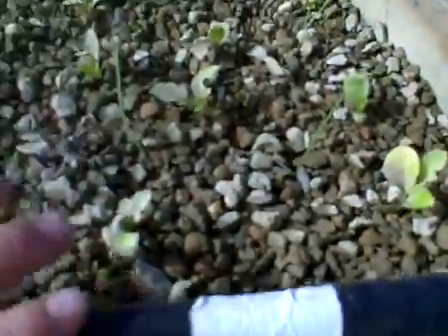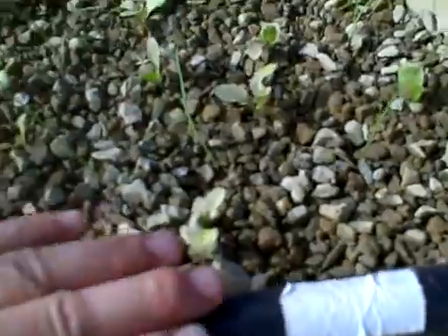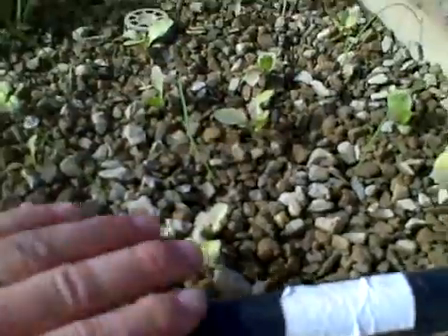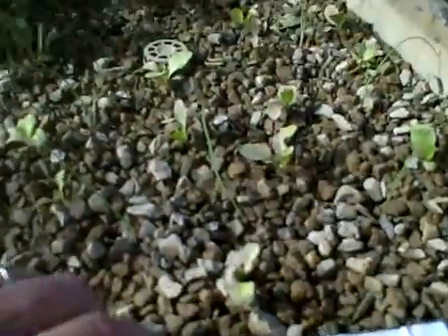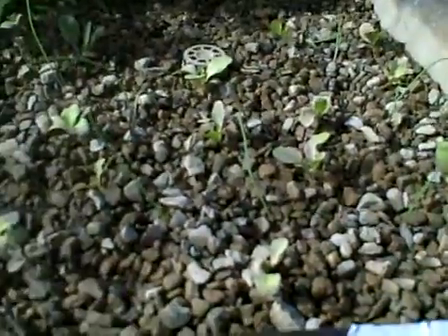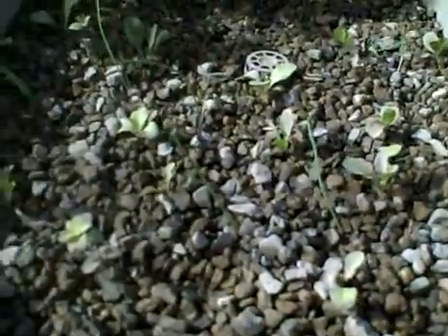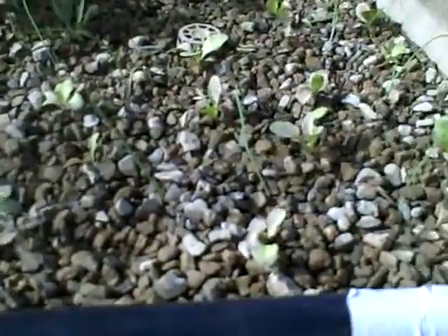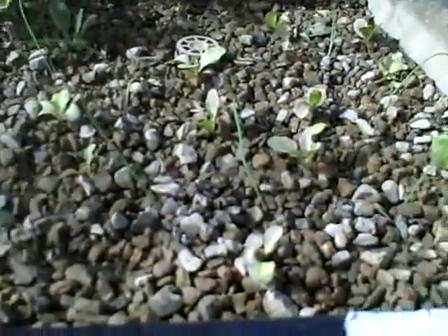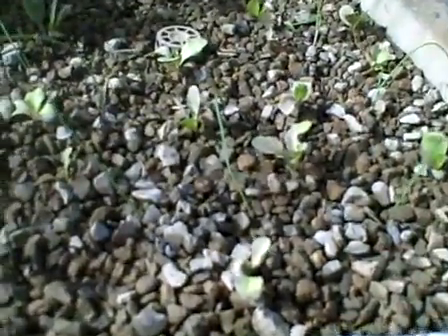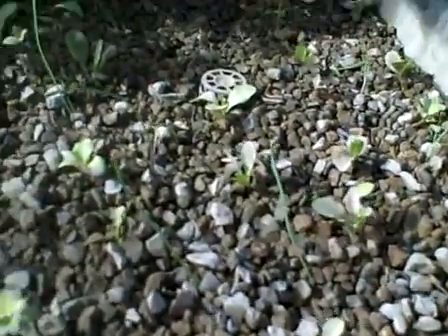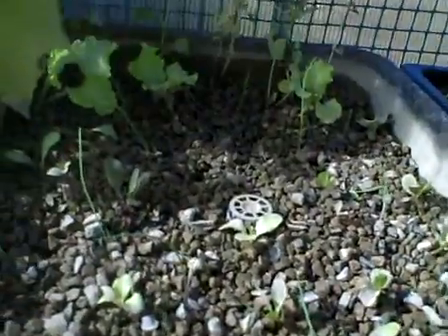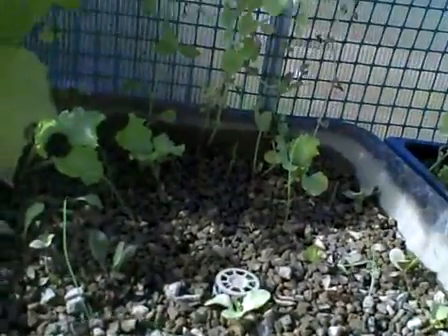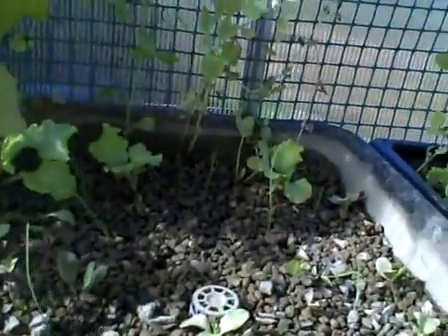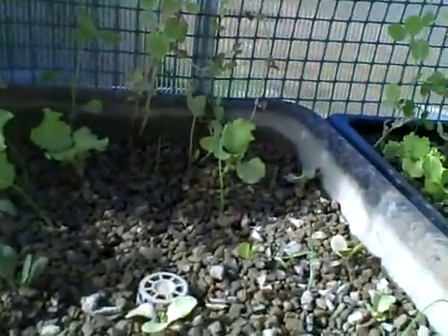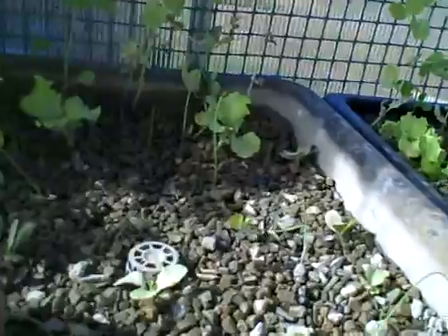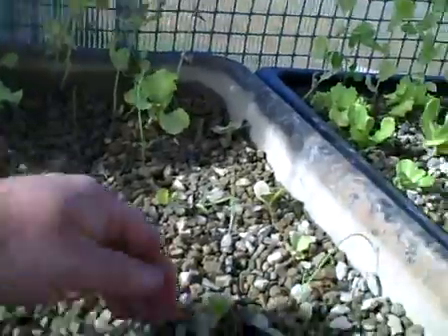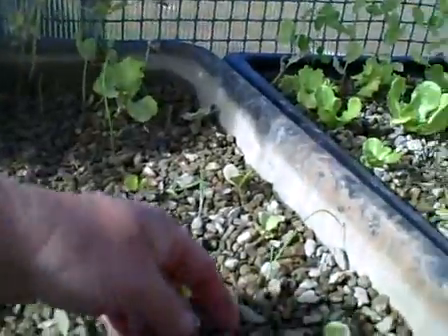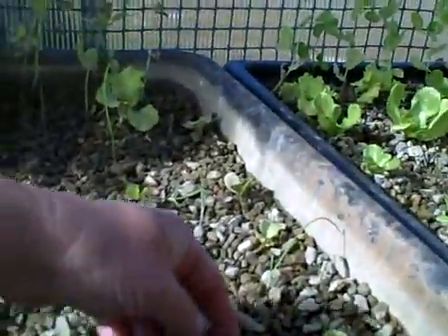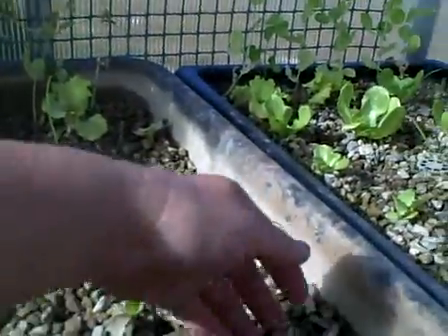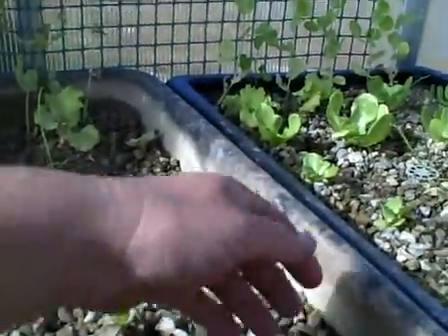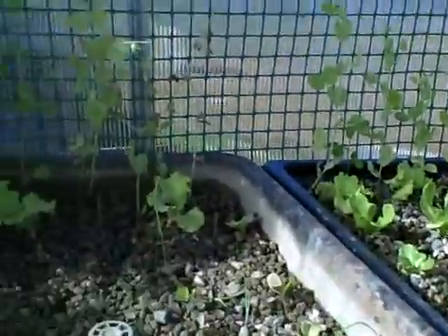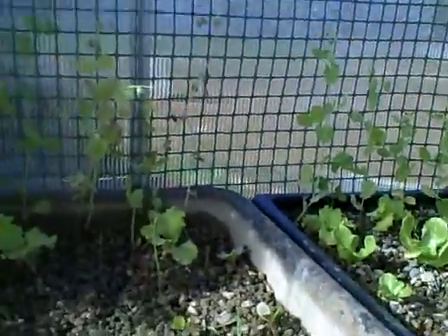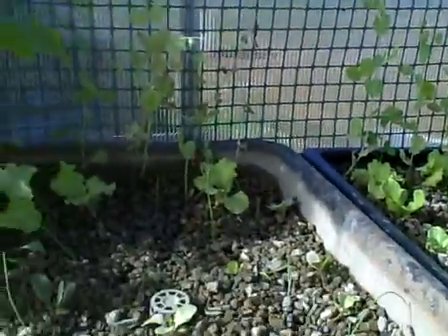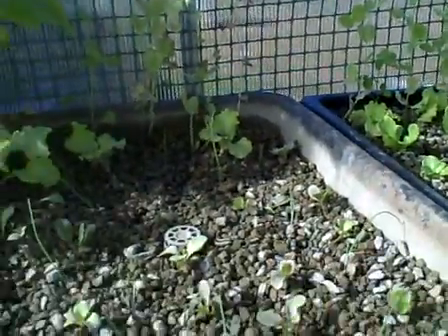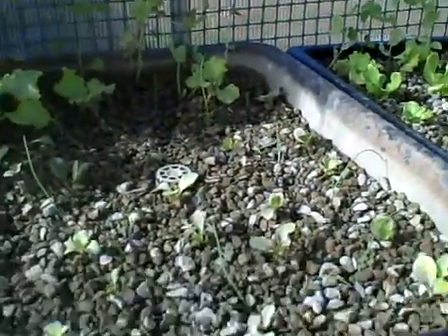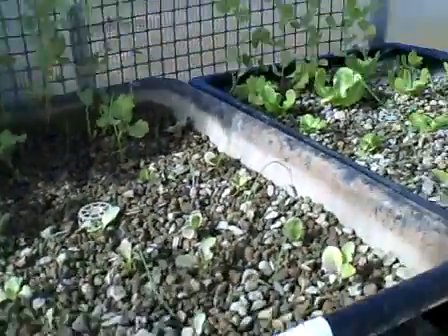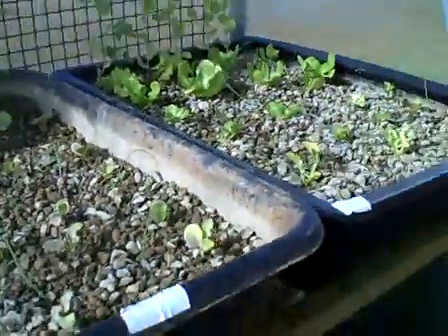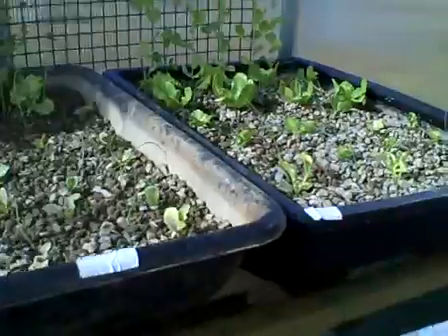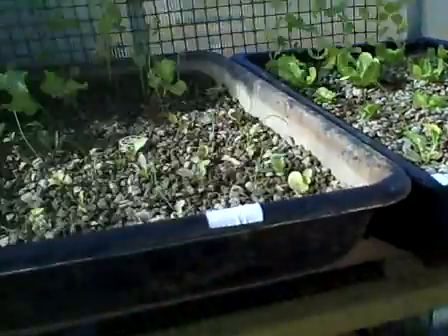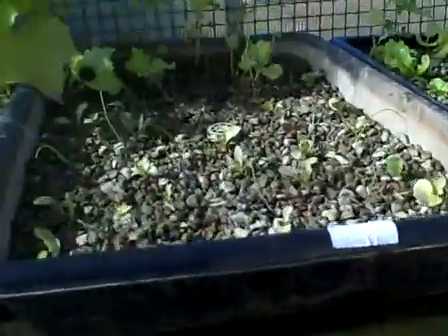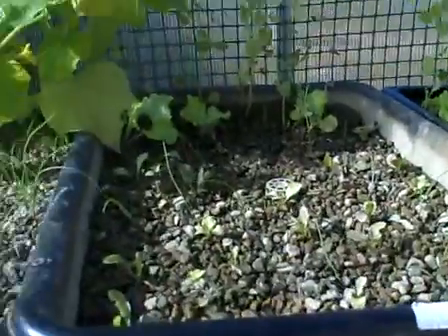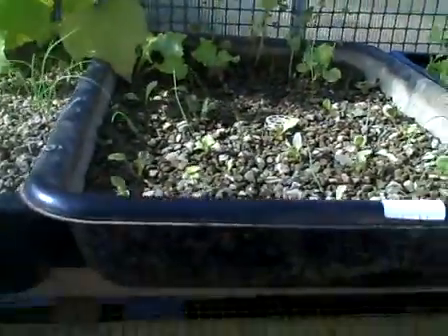This one had a problem with the drain — it was overflowing. So everything was continually being covered in mud because I was lazy and did not wash my gravel. Bad girl.